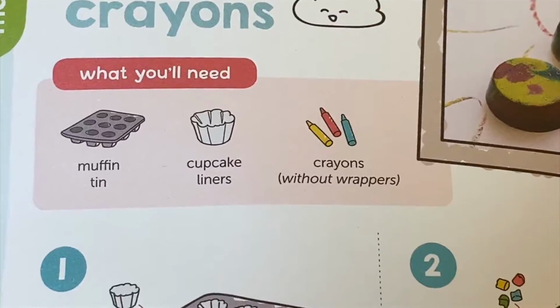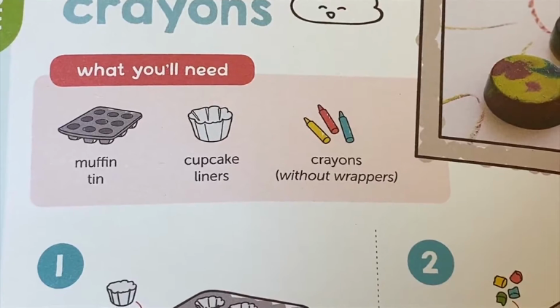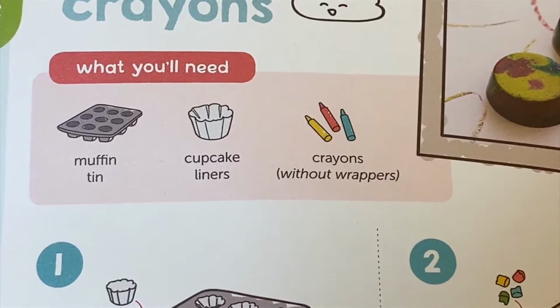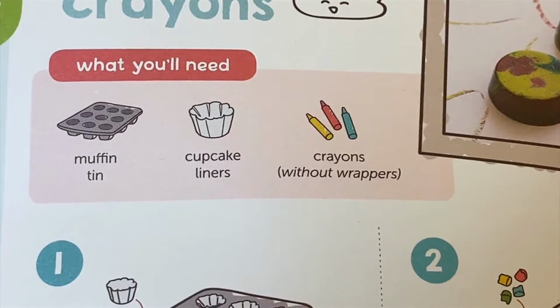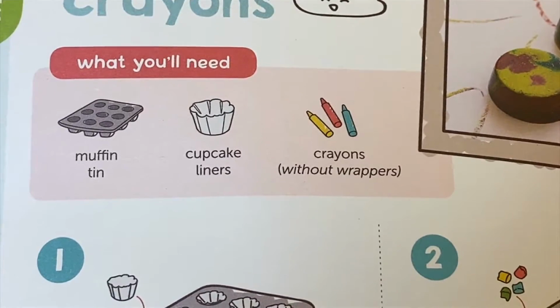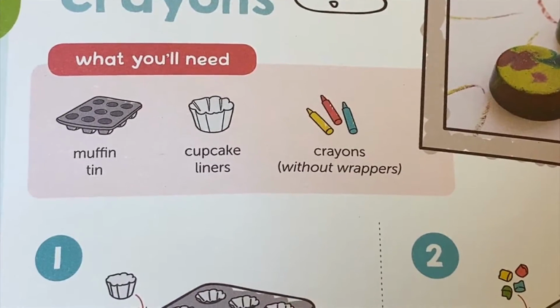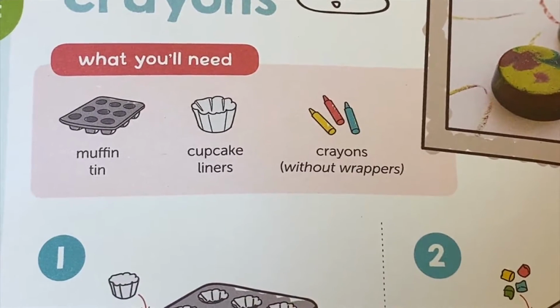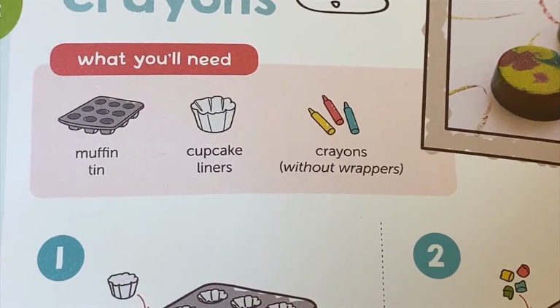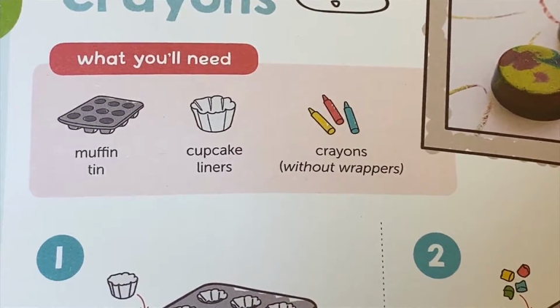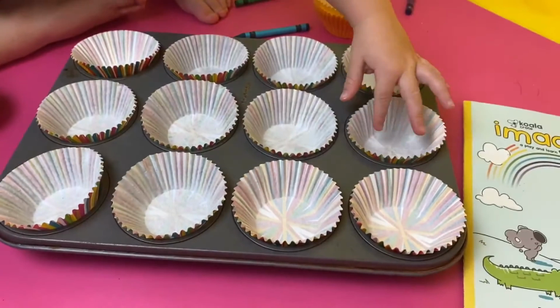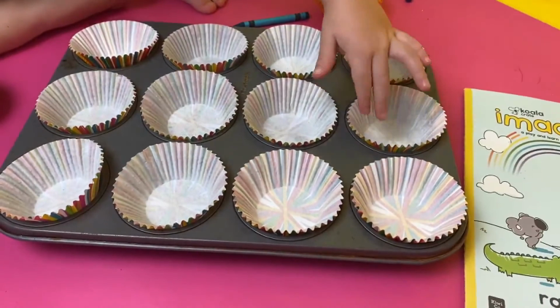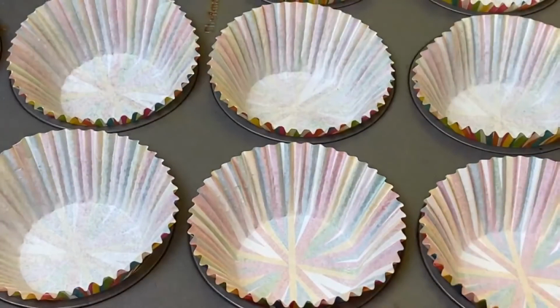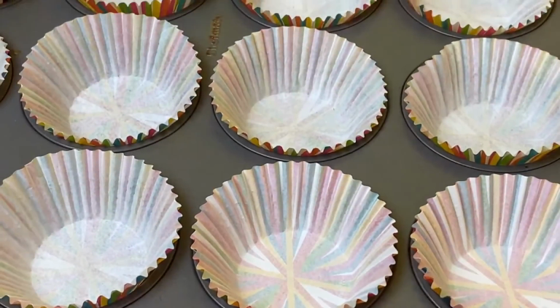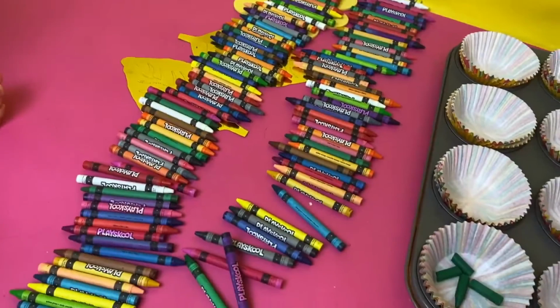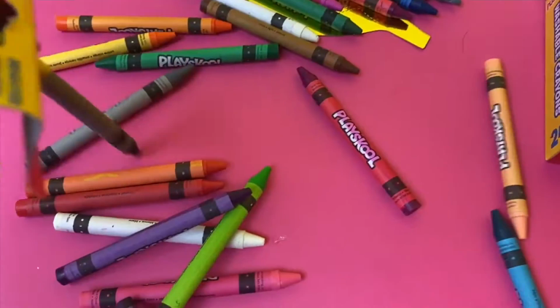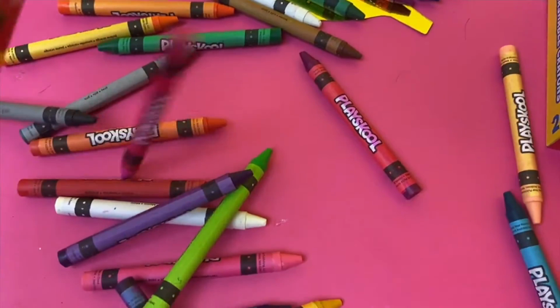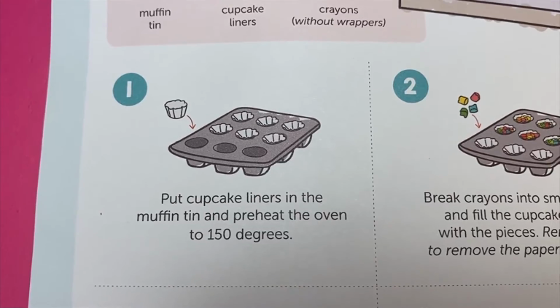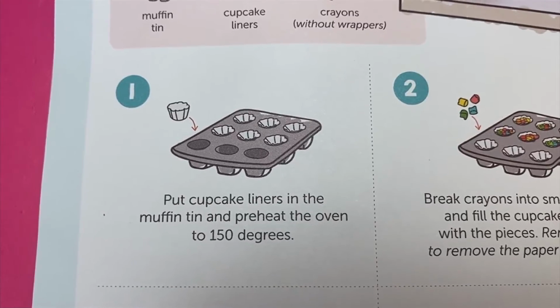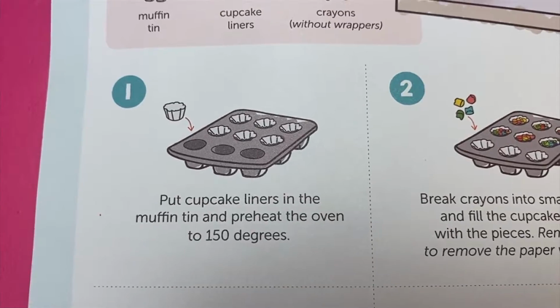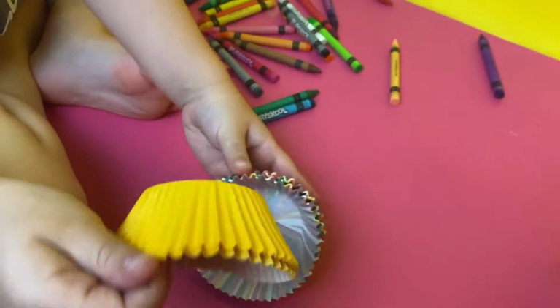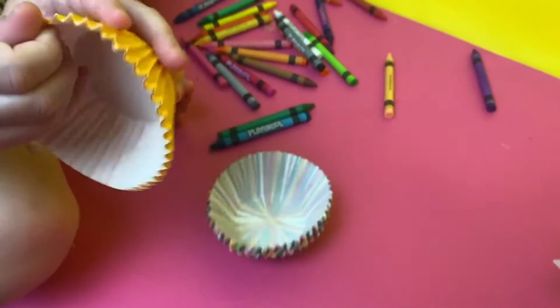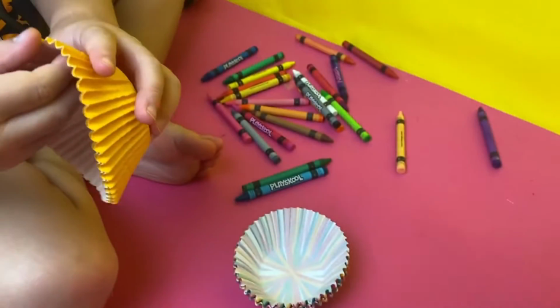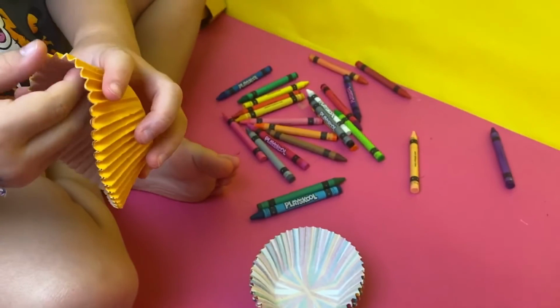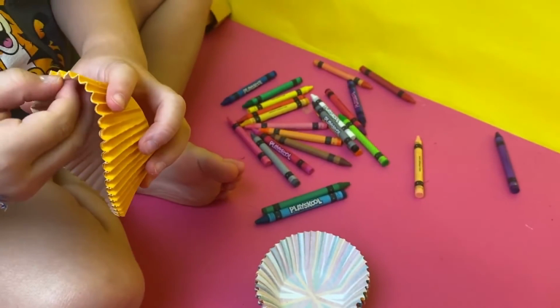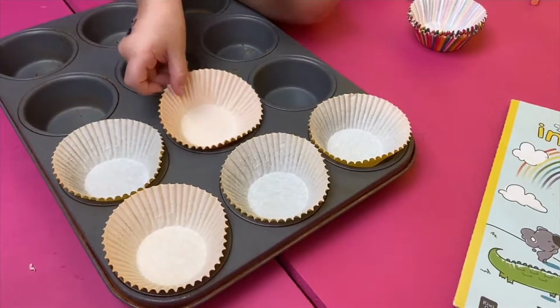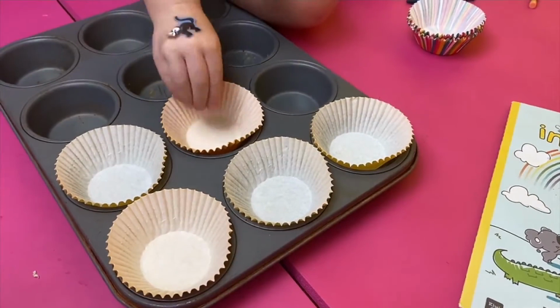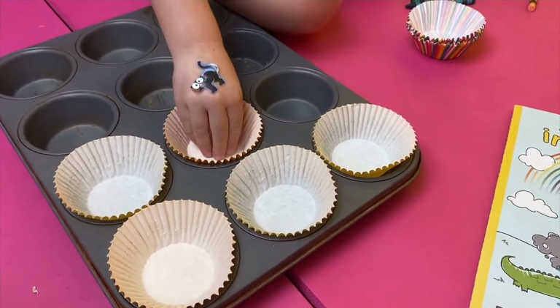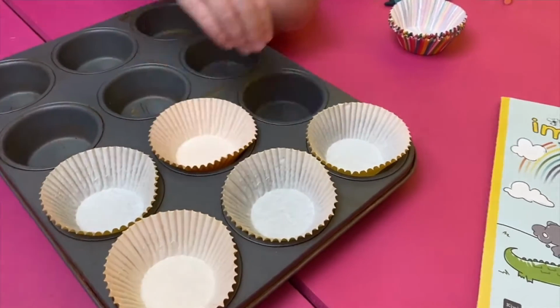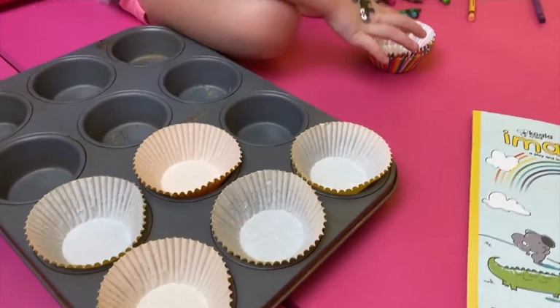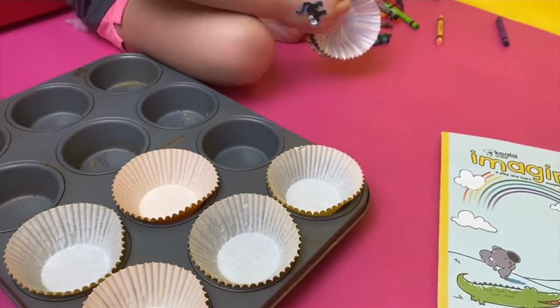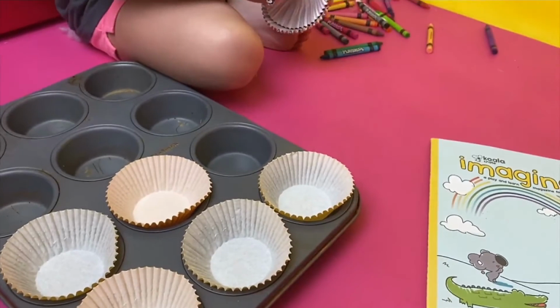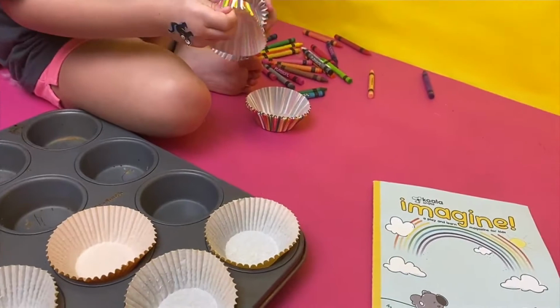We are going to need a muffin tin, cupcake liners, and crayons without wrappers. Step 1: put cupcake liners in the muffin tins and preheat the oven to 150 degrees.